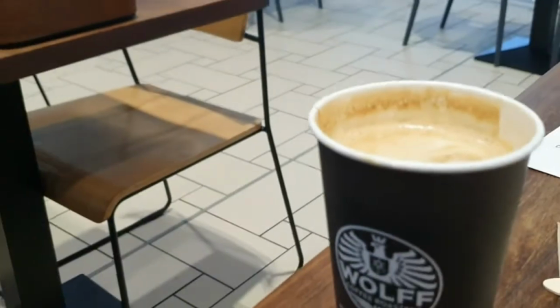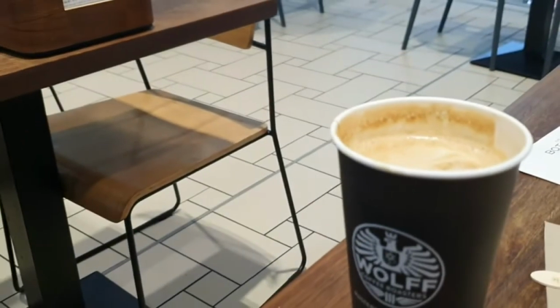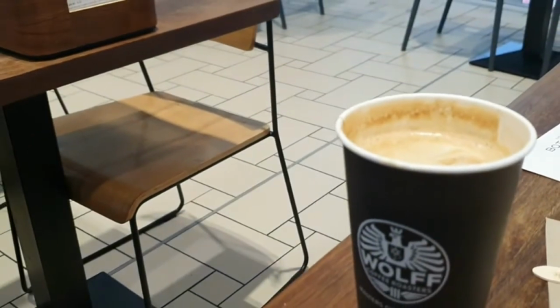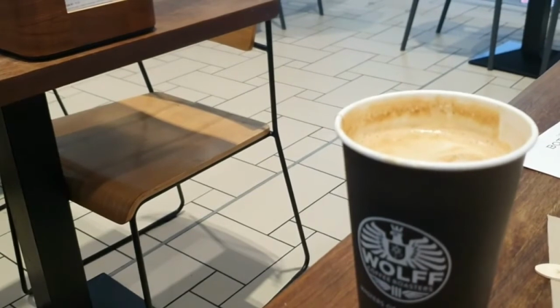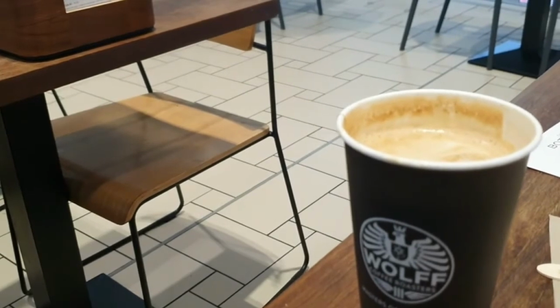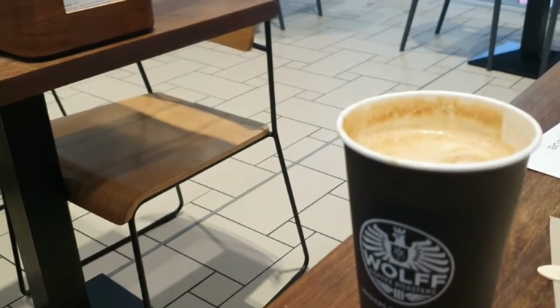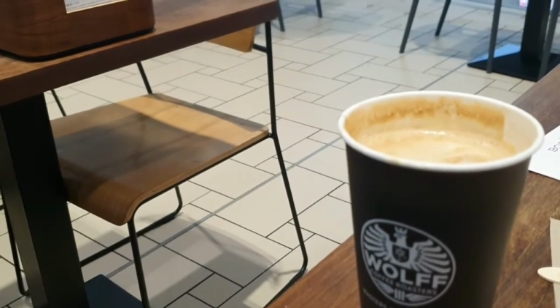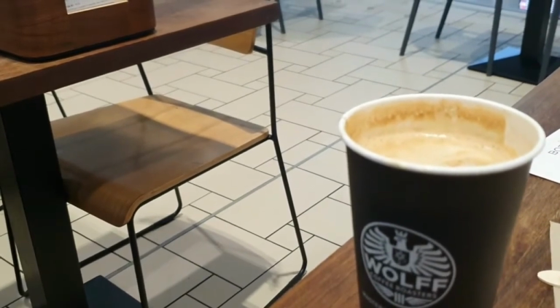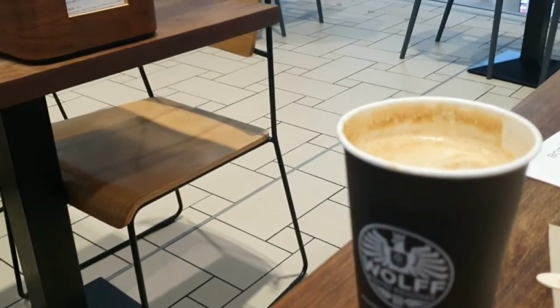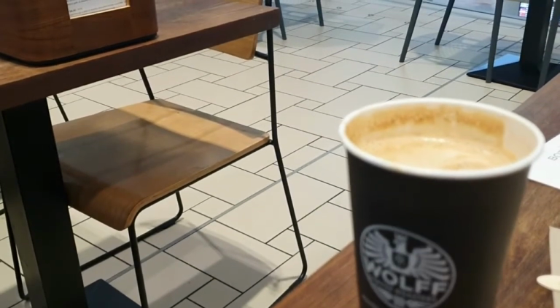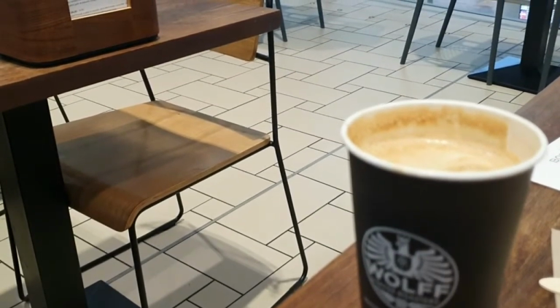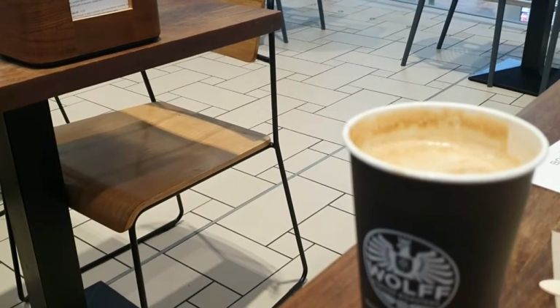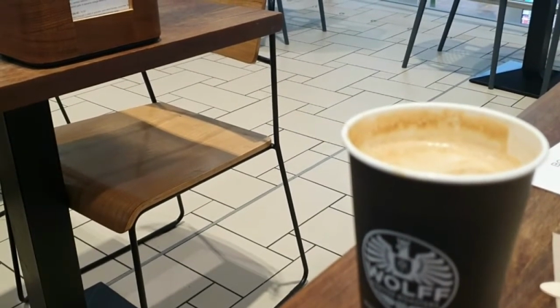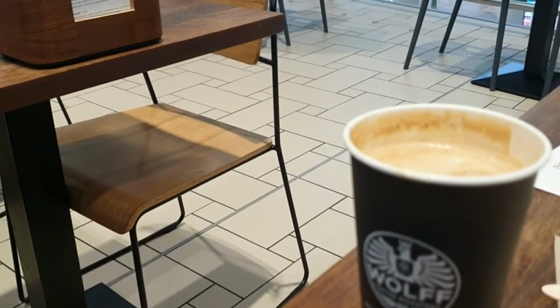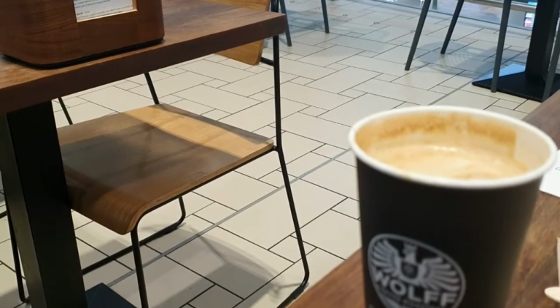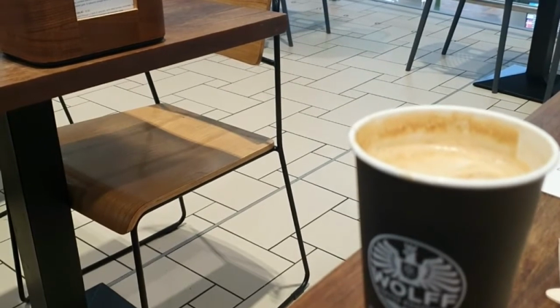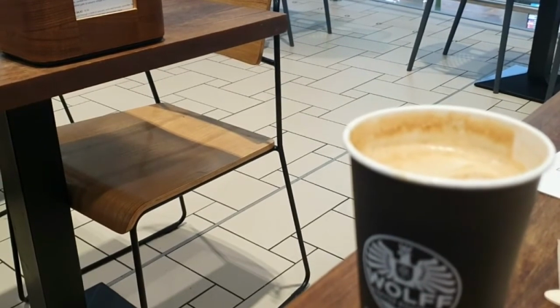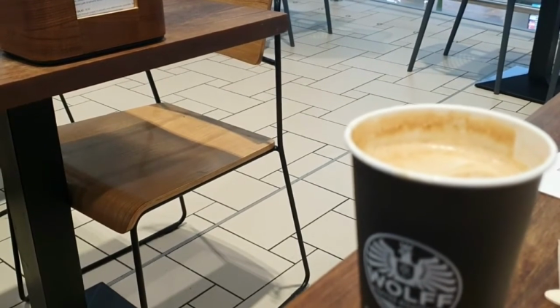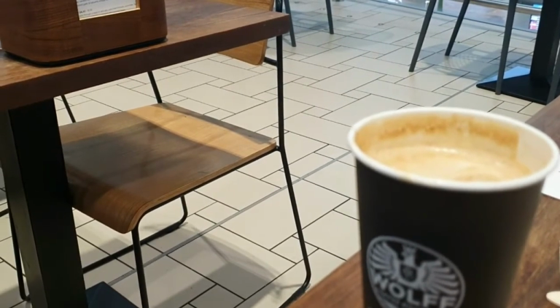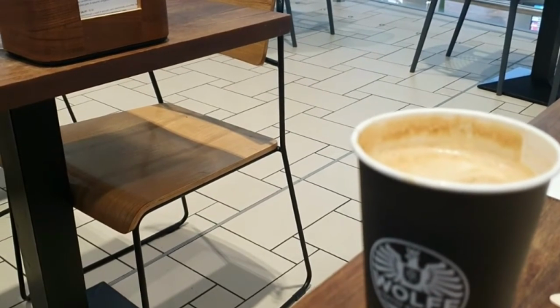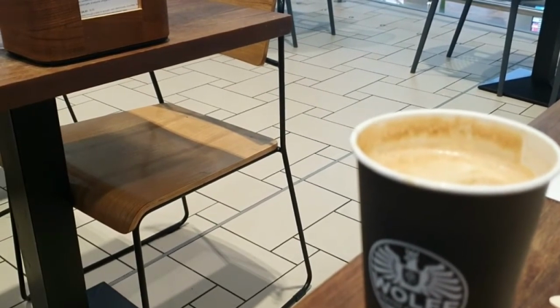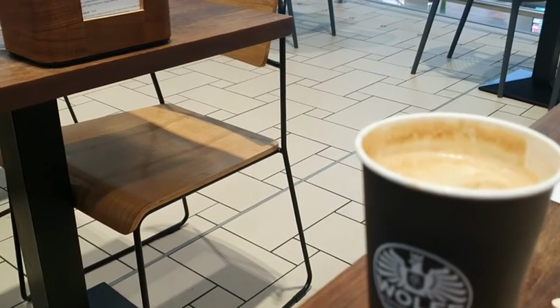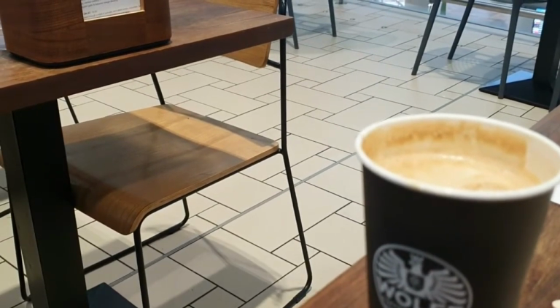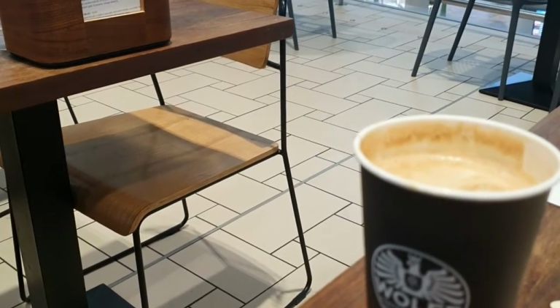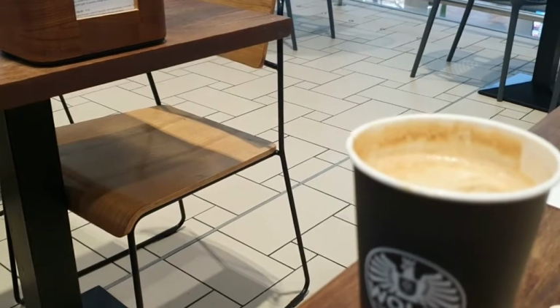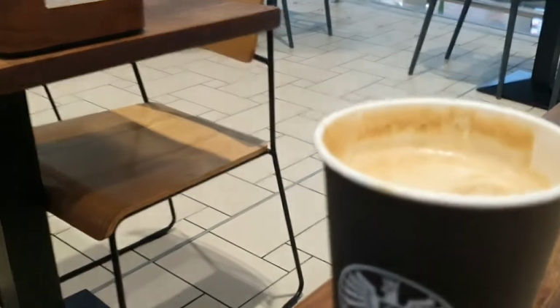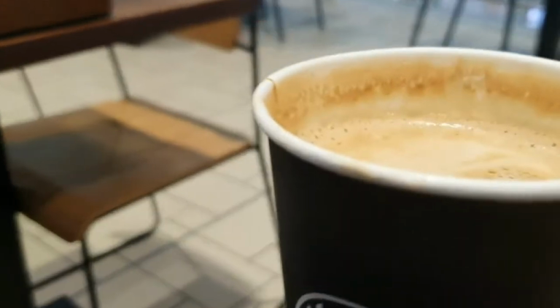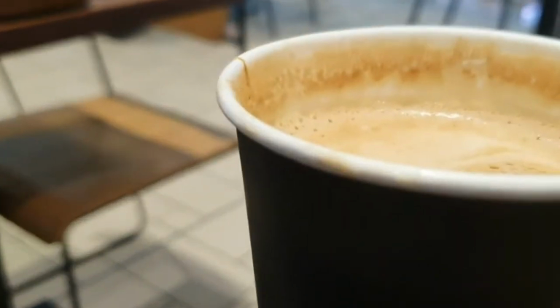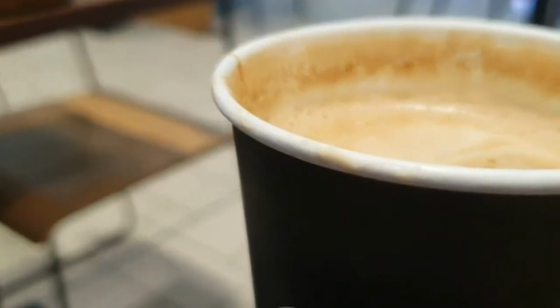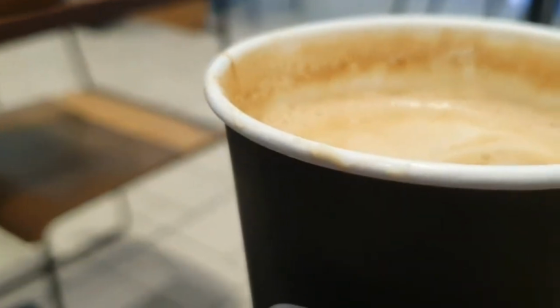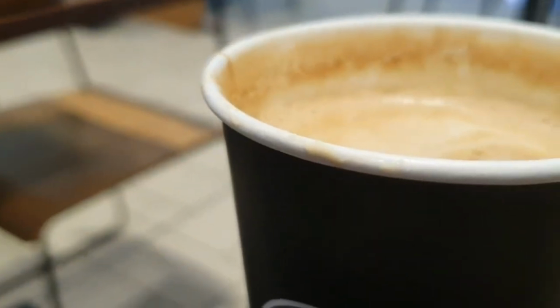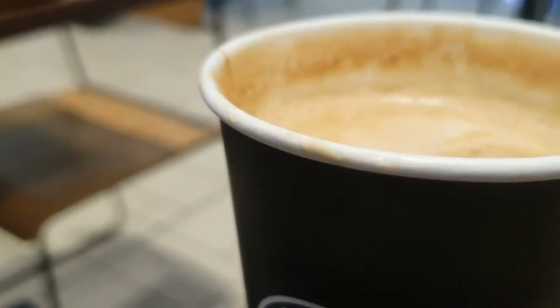First sip impressions: good, it's creamy, it's hot, it's very tasty. It's a really nice coffee here at the Botanist Kitchen and Bar in departures at Brisbane International Airport.